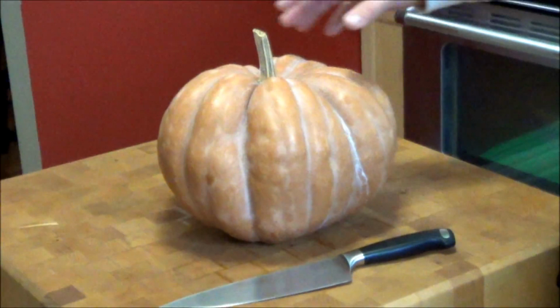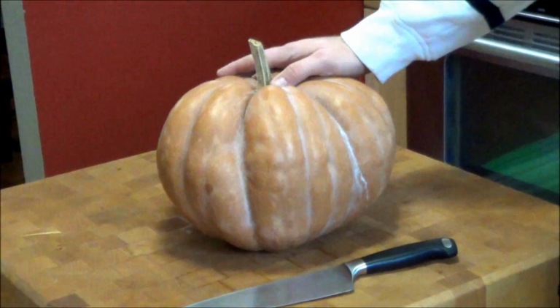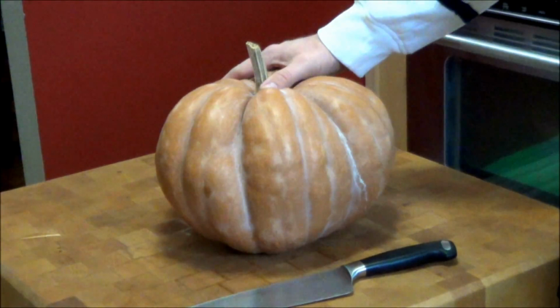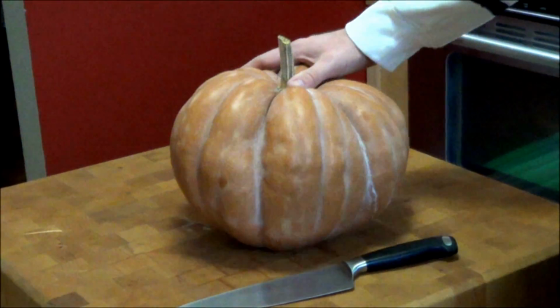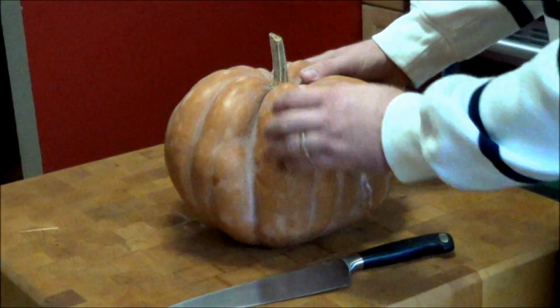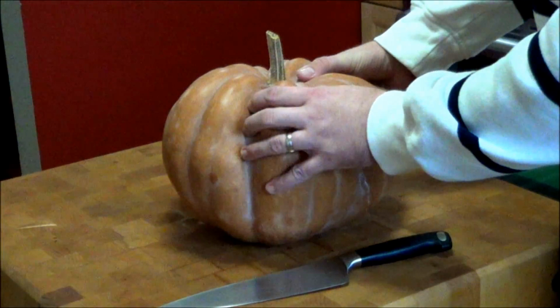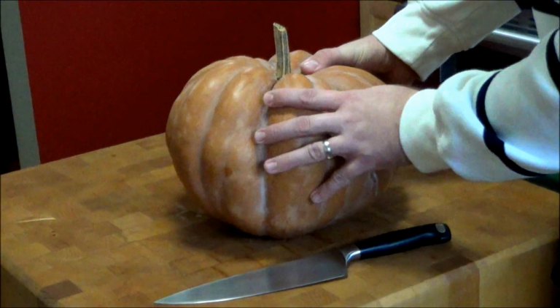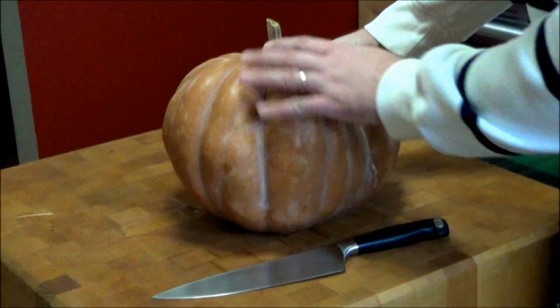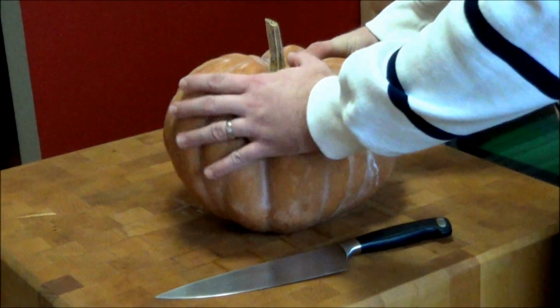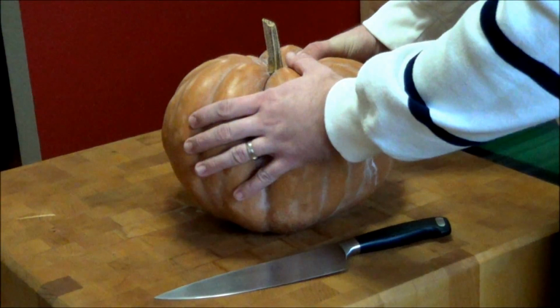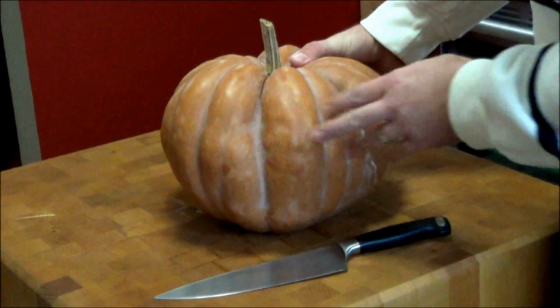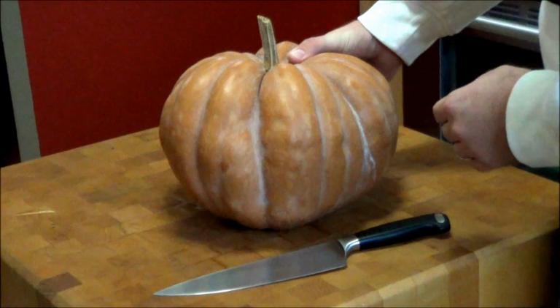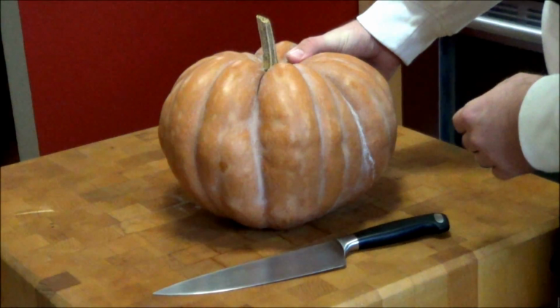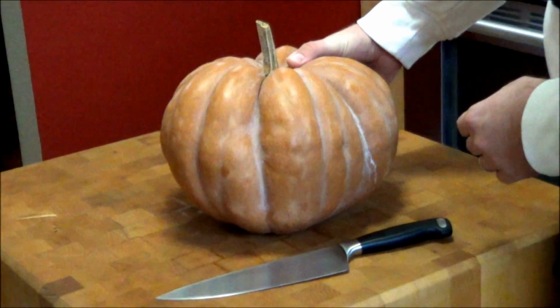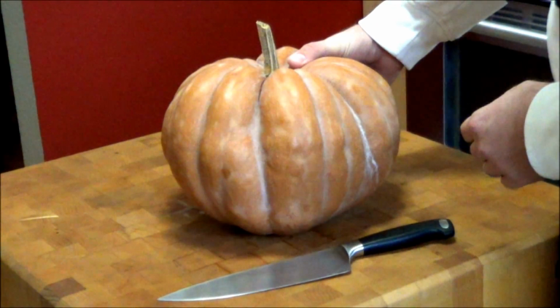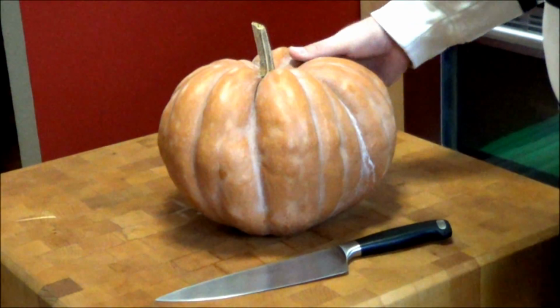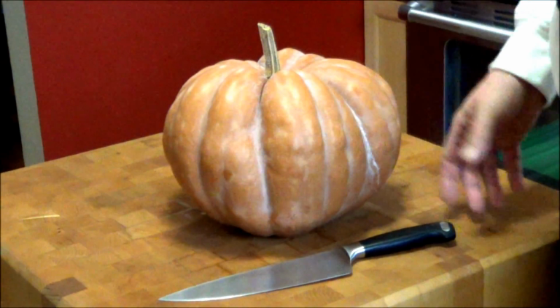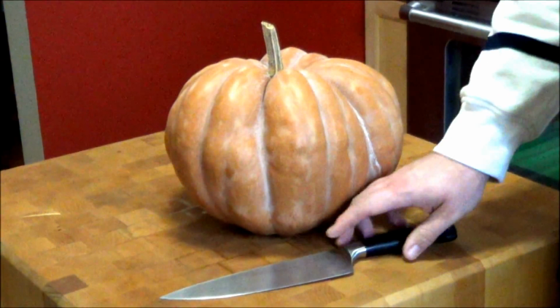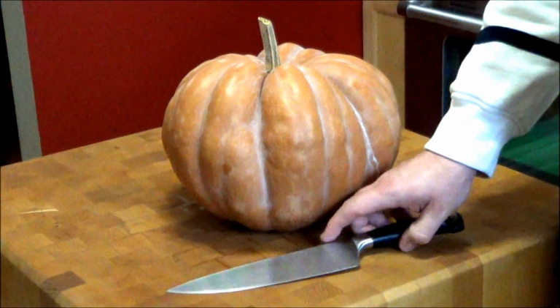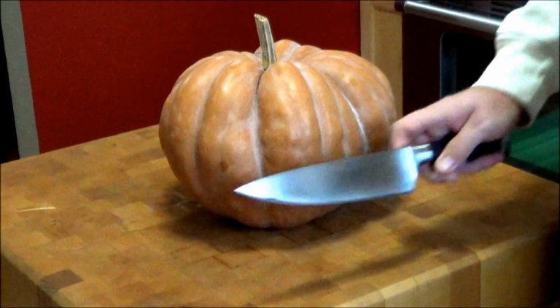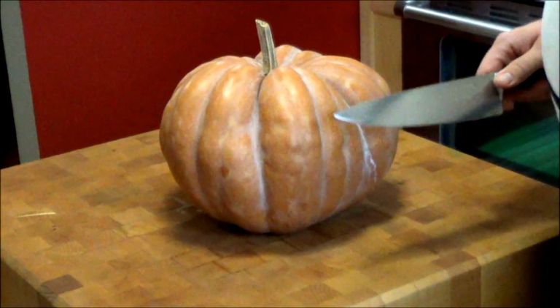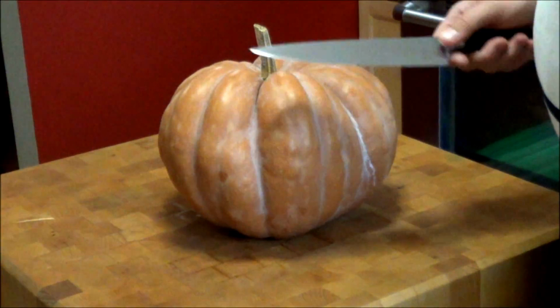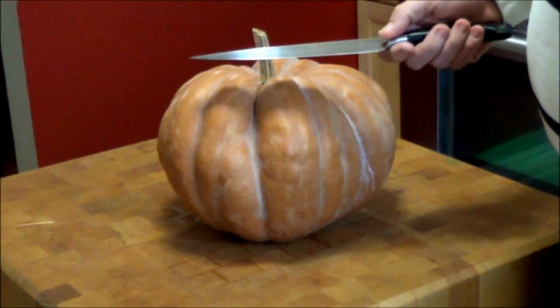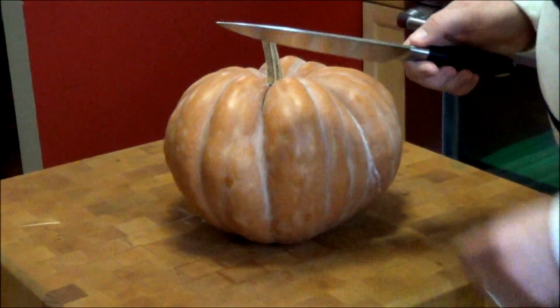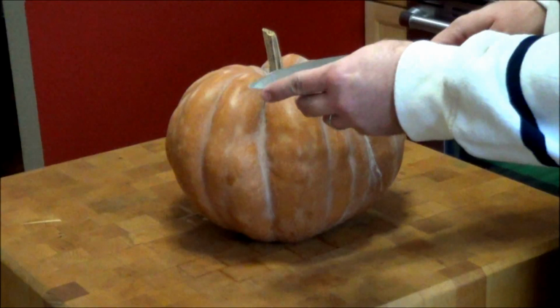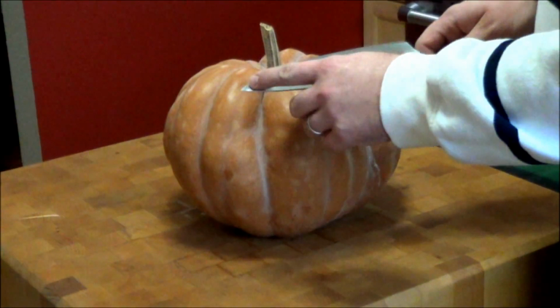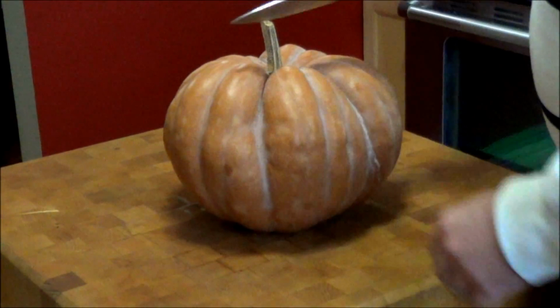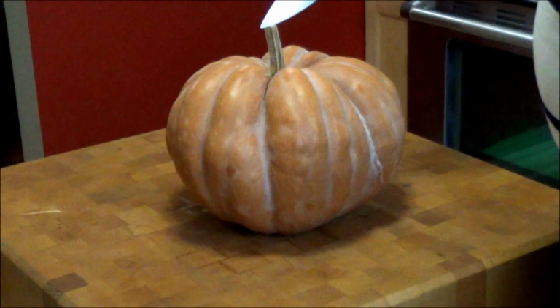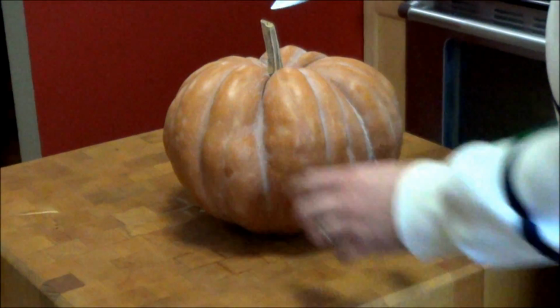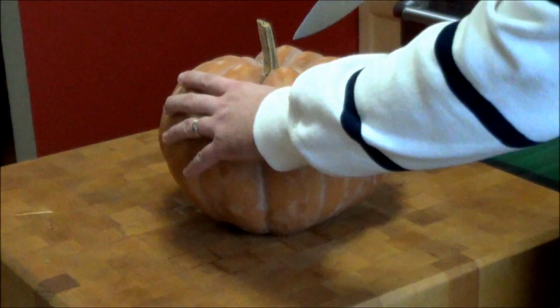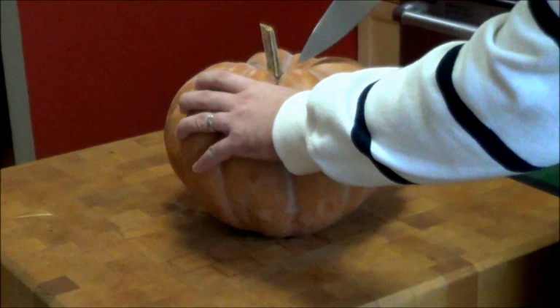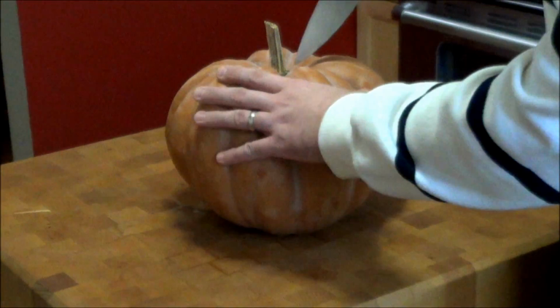So we've picked out a nice pumpkin — make sure you wash it. I got it all washed, all the dirt off of it. And what we're going to do is get a nice sharp knife with a good point and we're going to cut this in half.